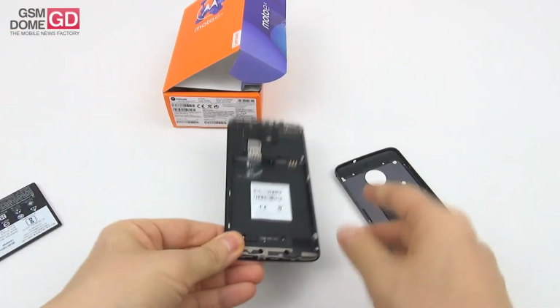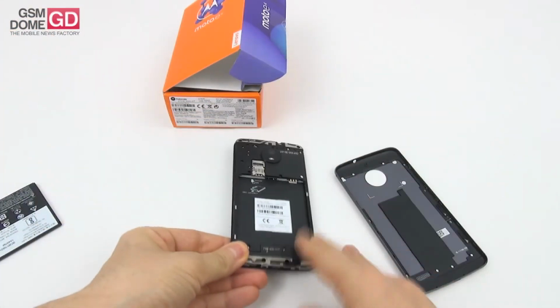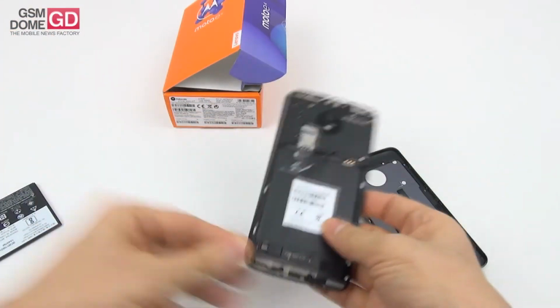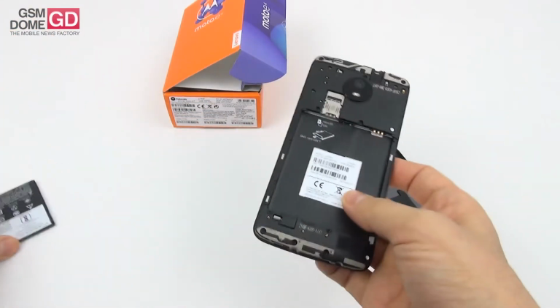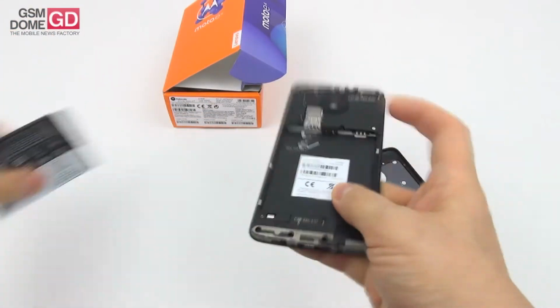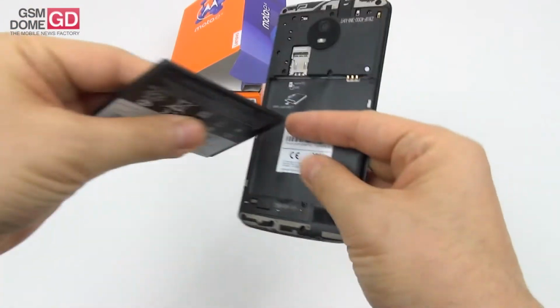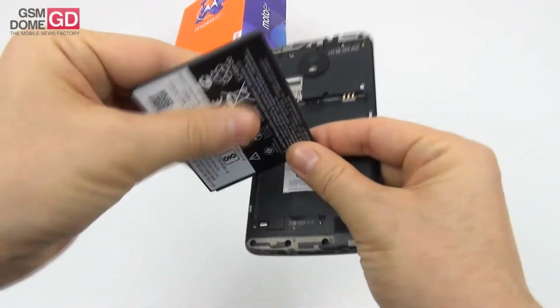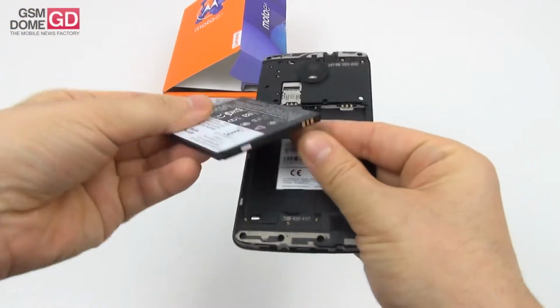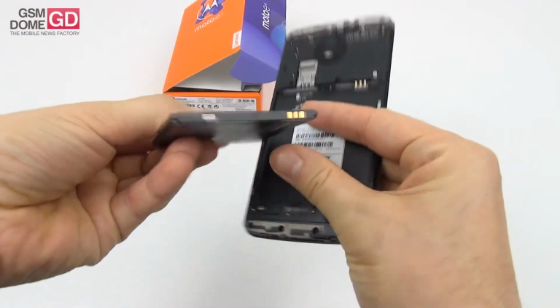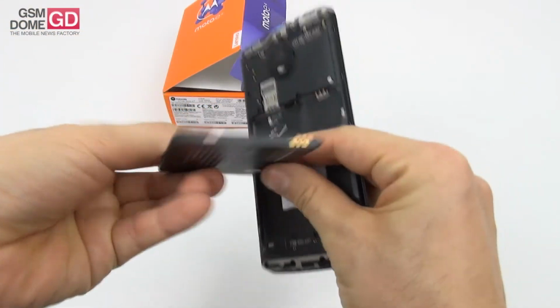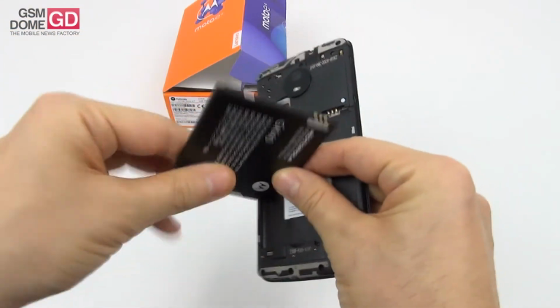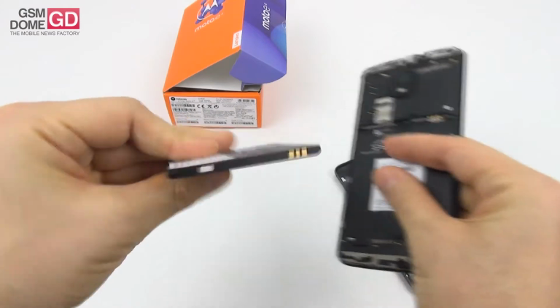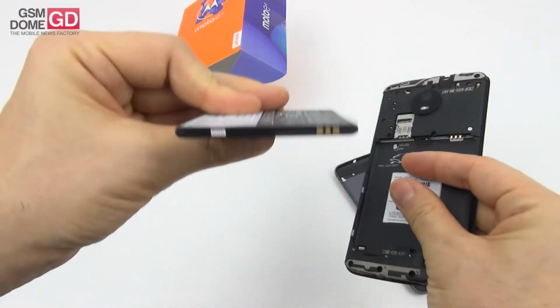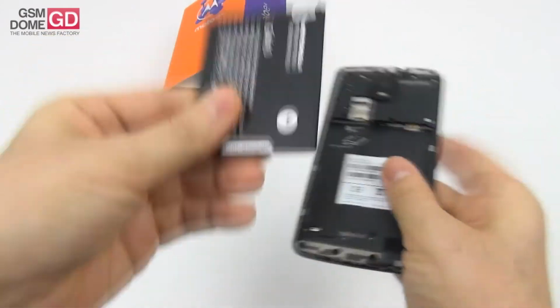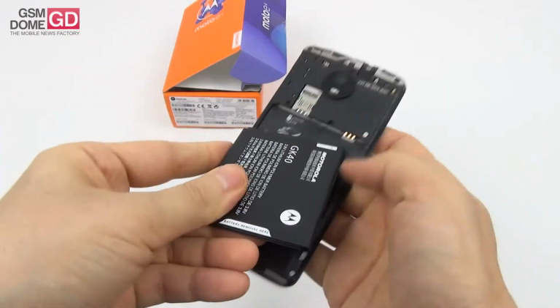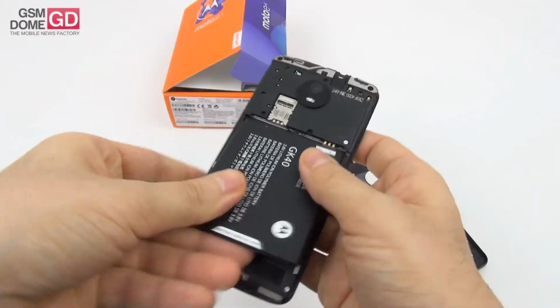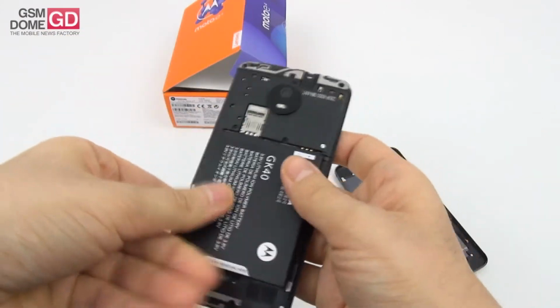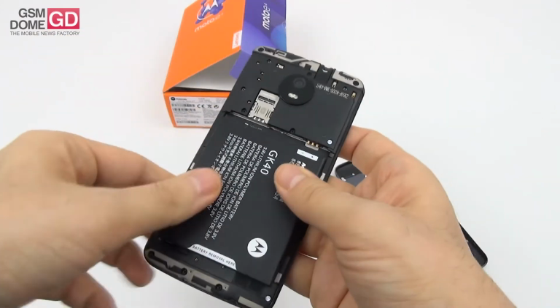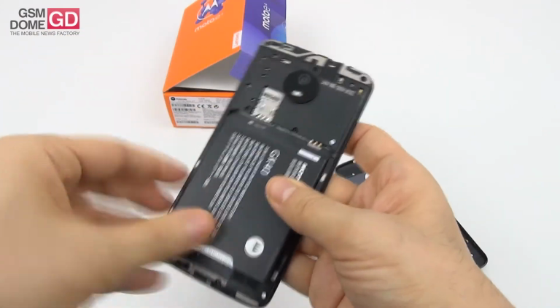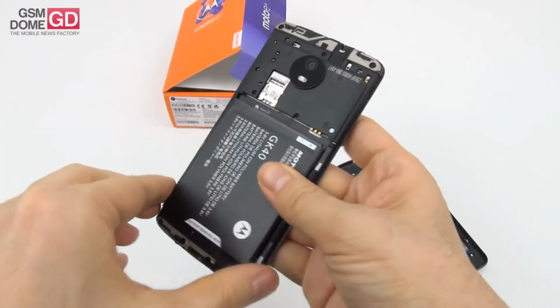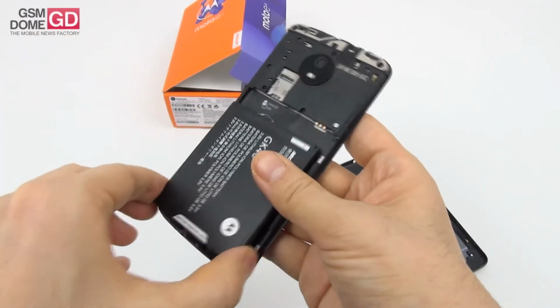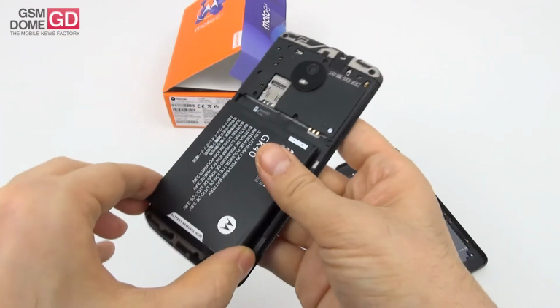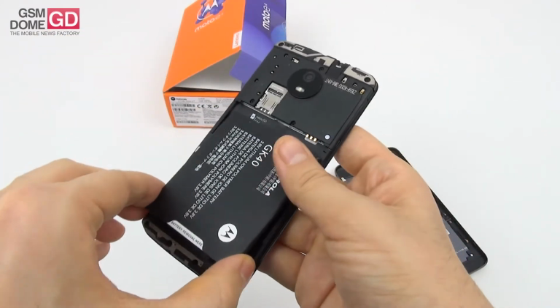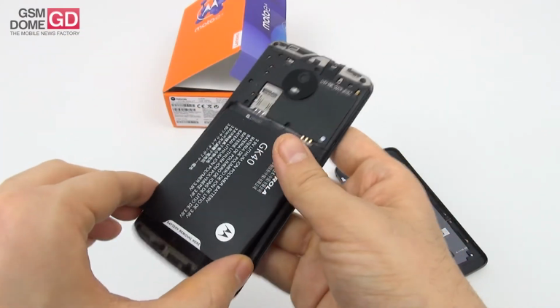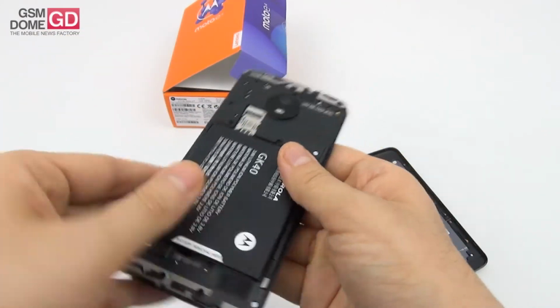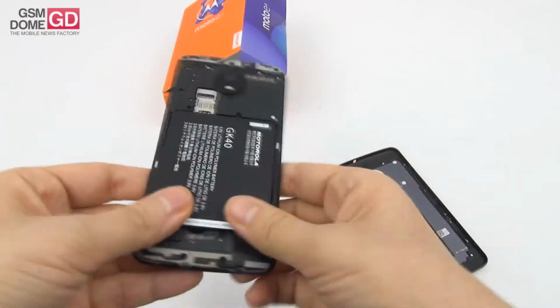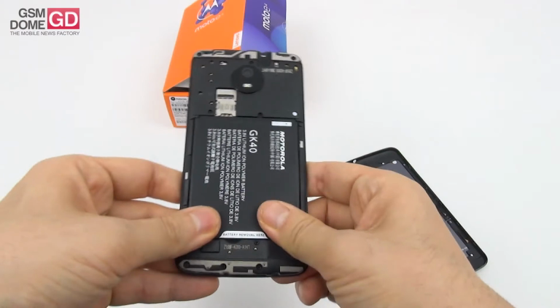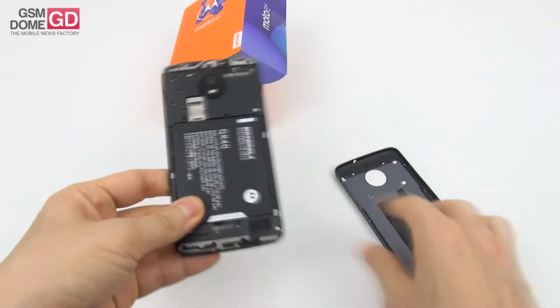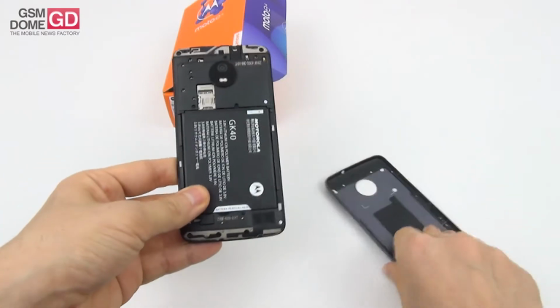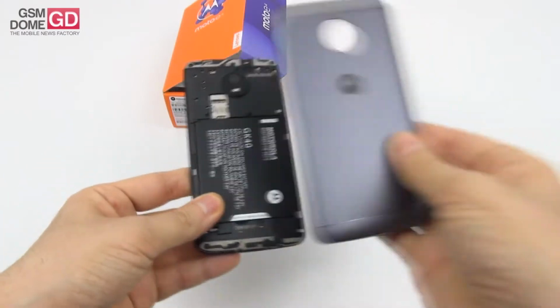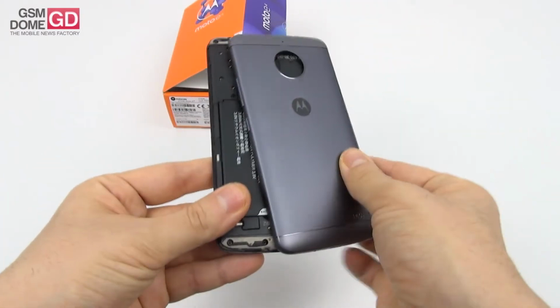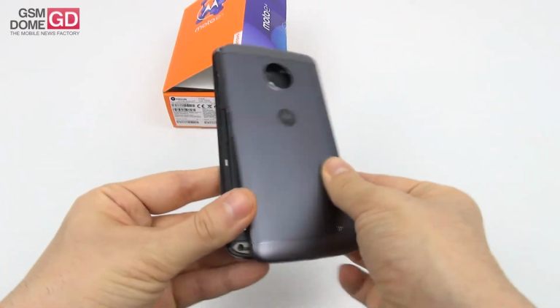Now it's time to insert the battery. It may be big and wide, but it's also pretty slim. We've got a micro SD slot on top of the SIM card slot. Let's put this back.